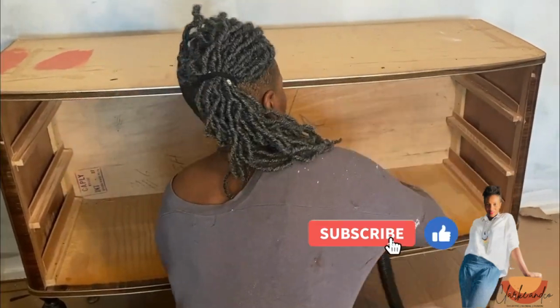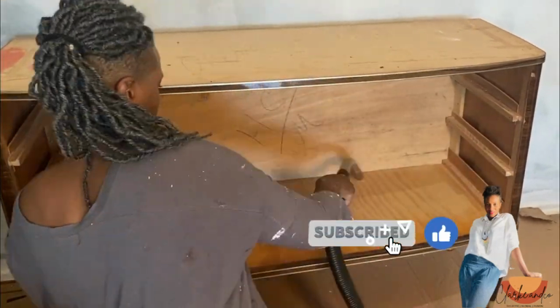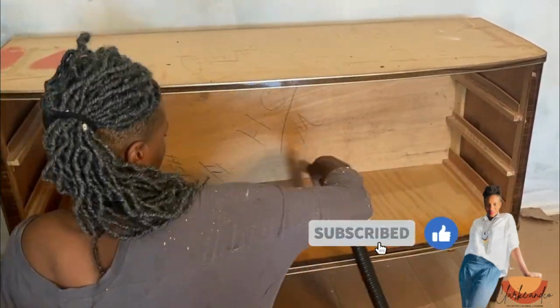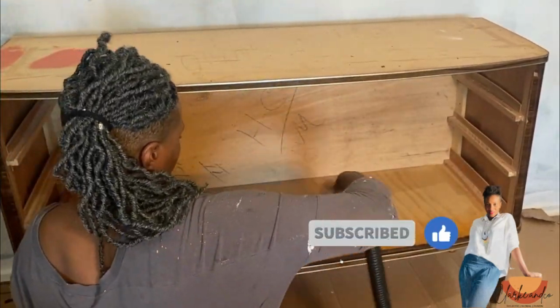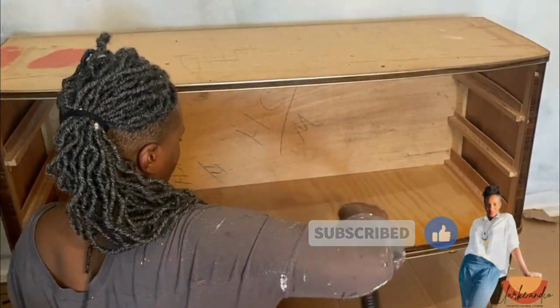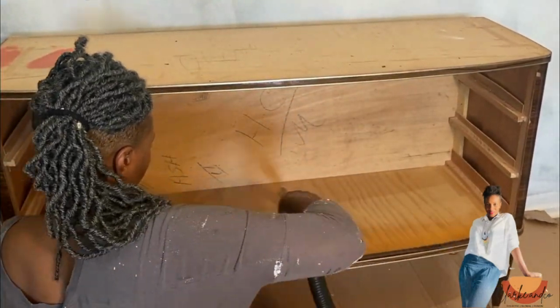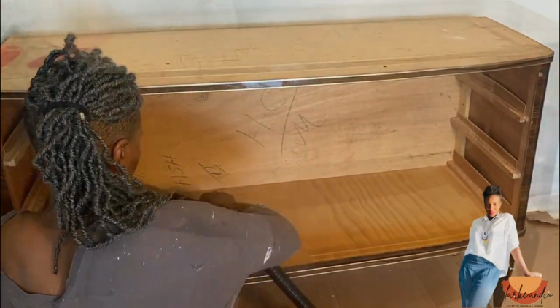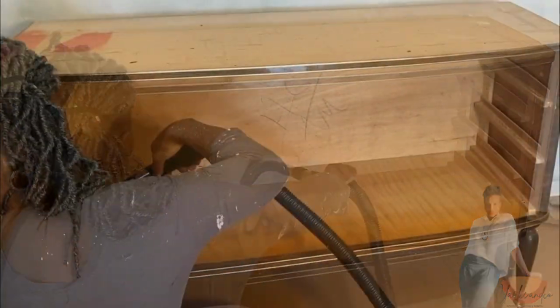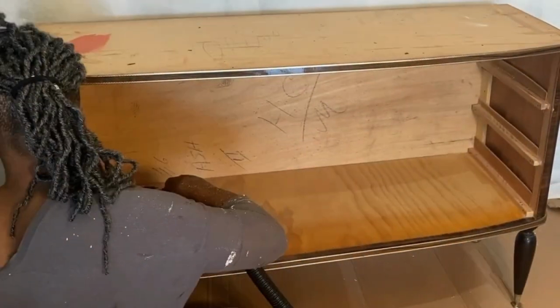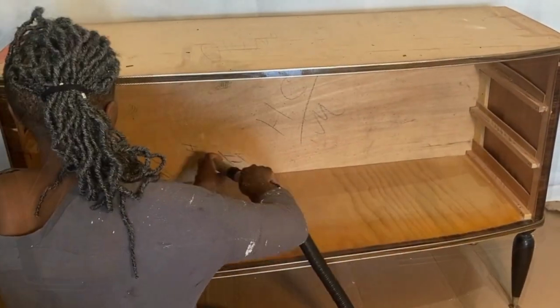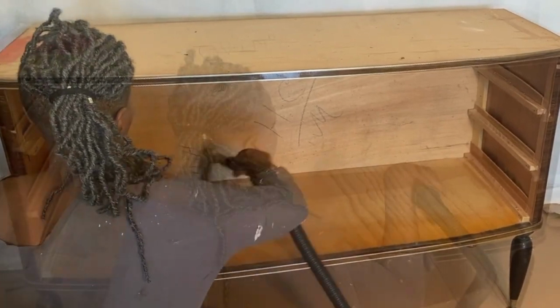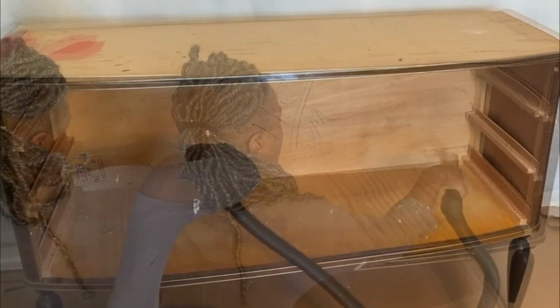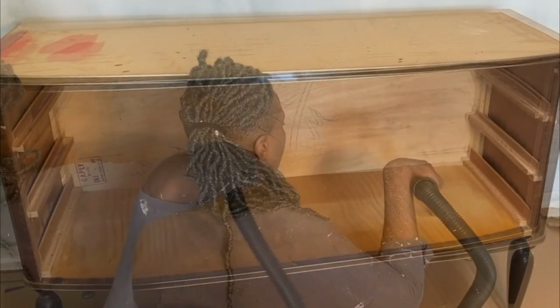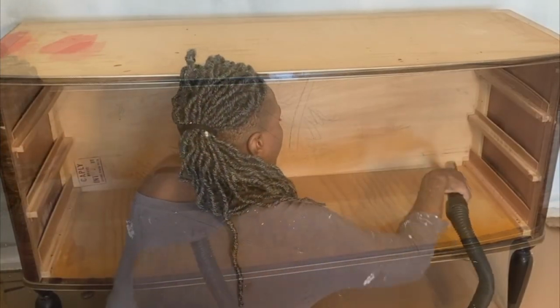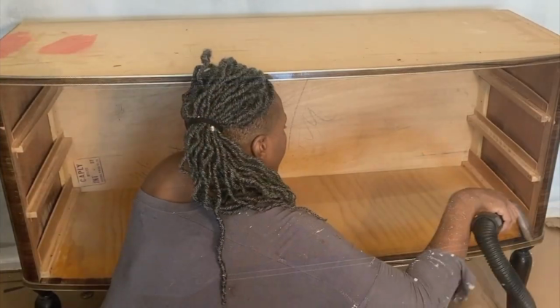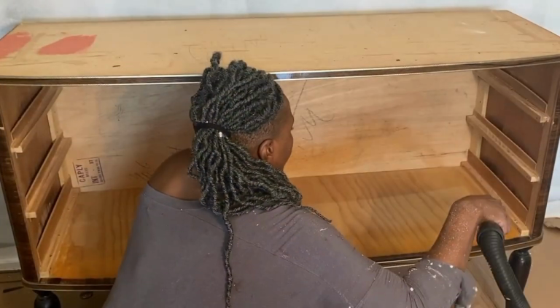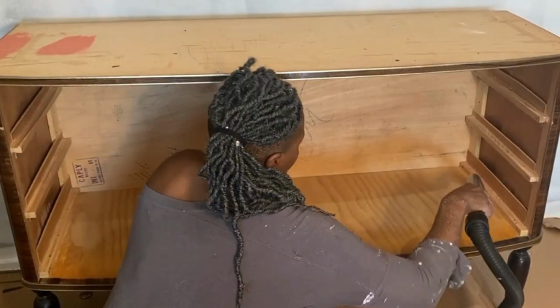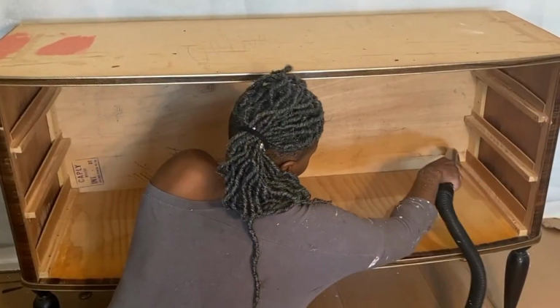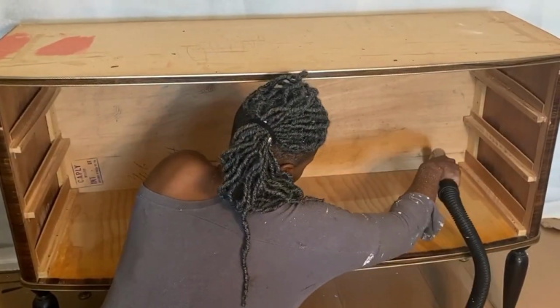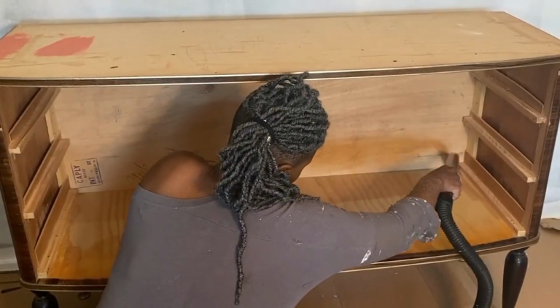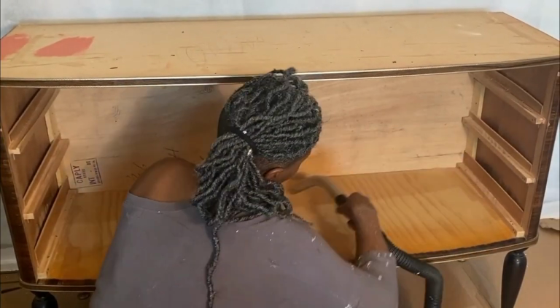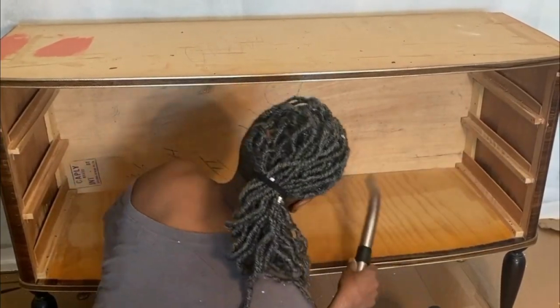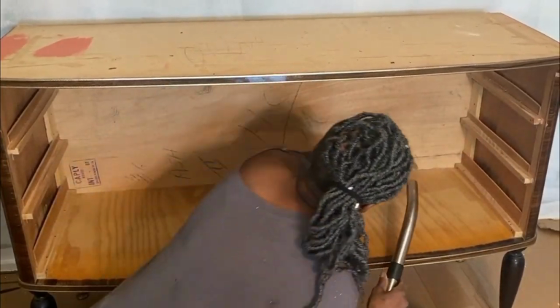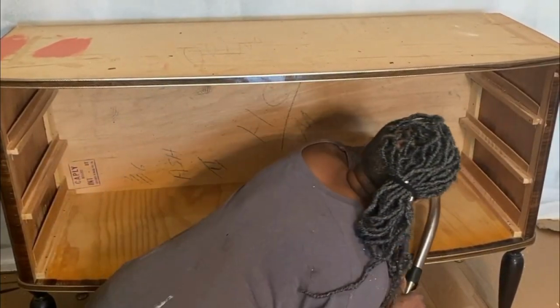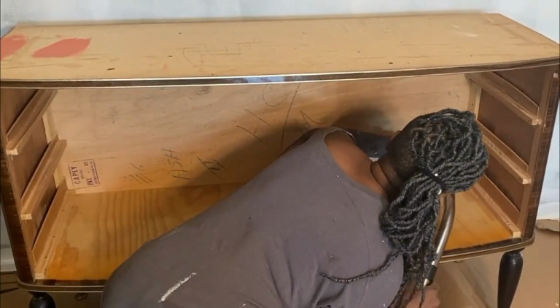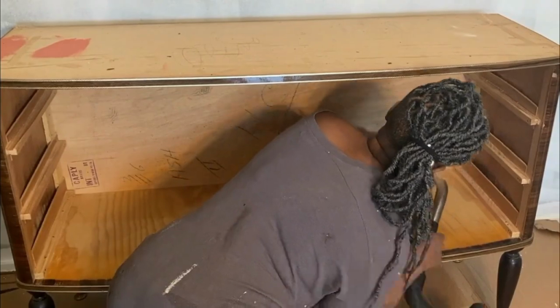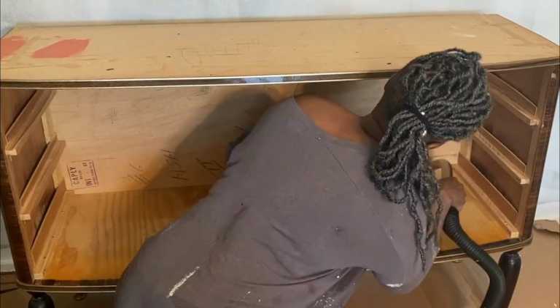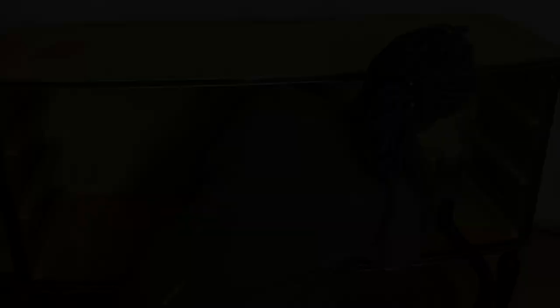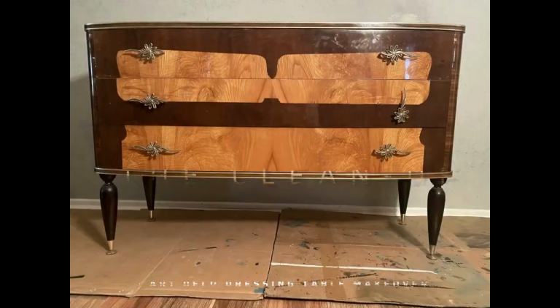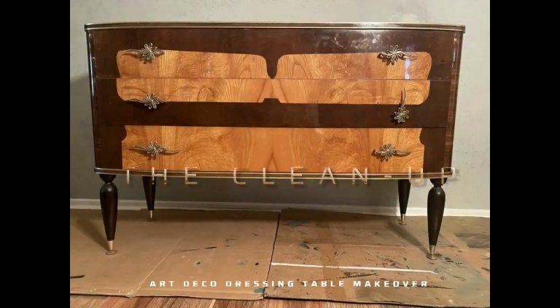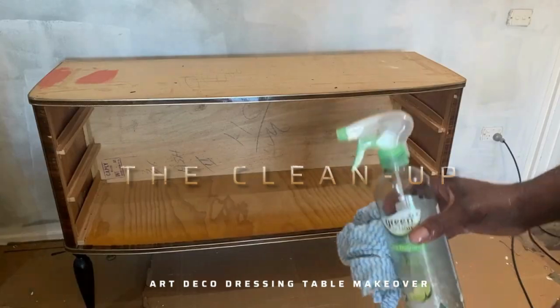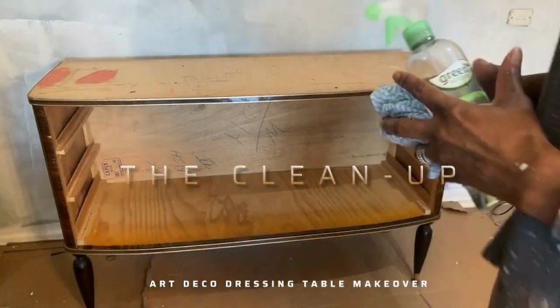It's really important to remove the drawers and give underneath and inside a really good hoover, because these old pieces can be so dusty.